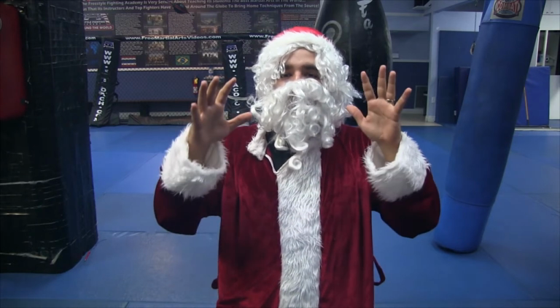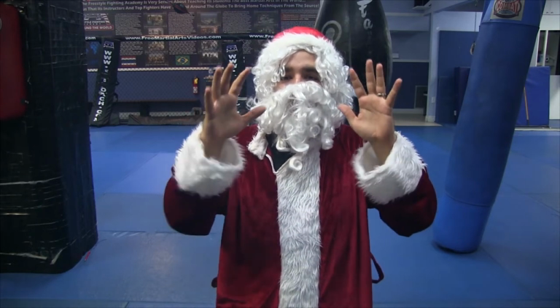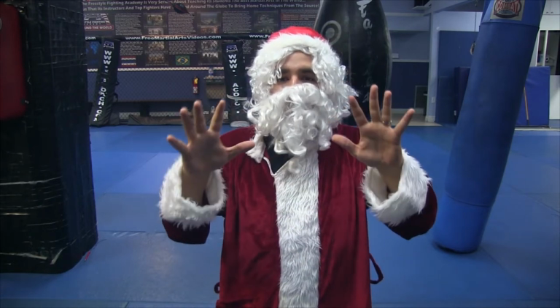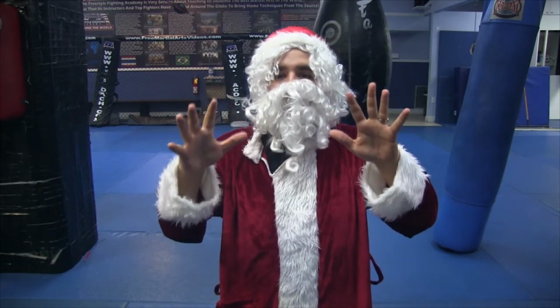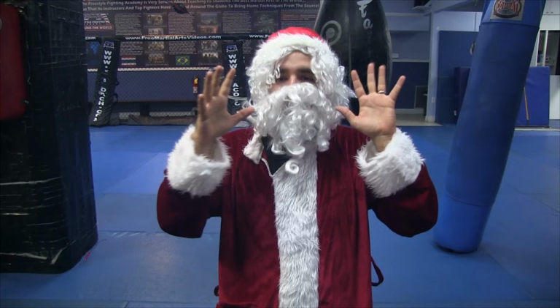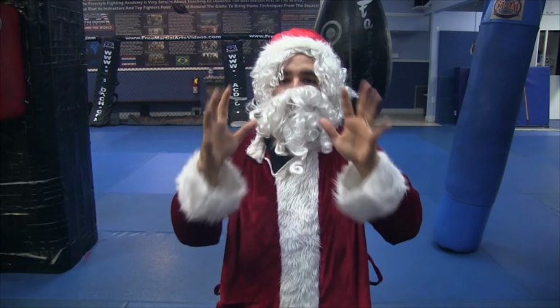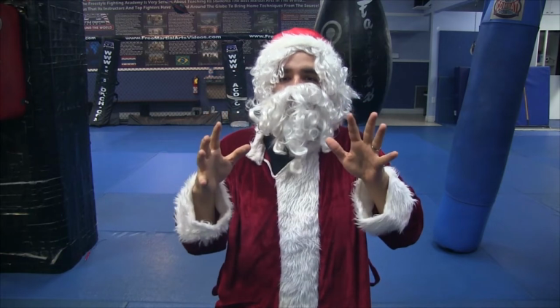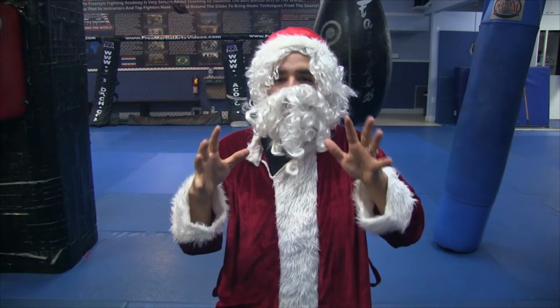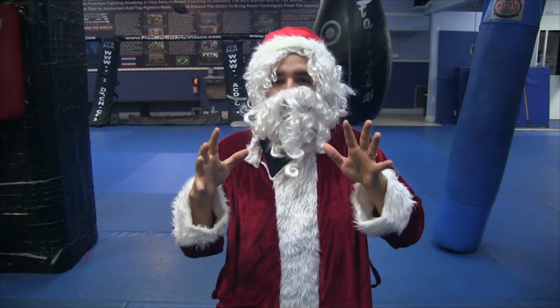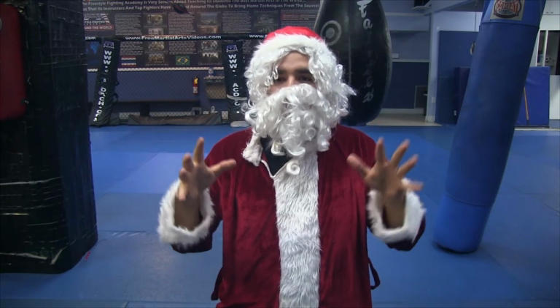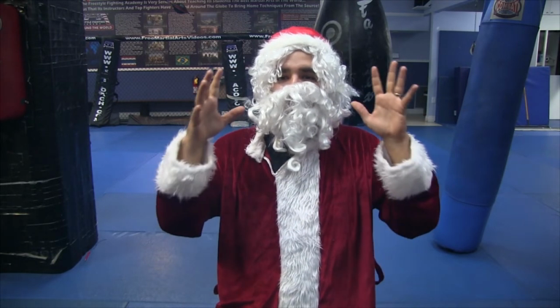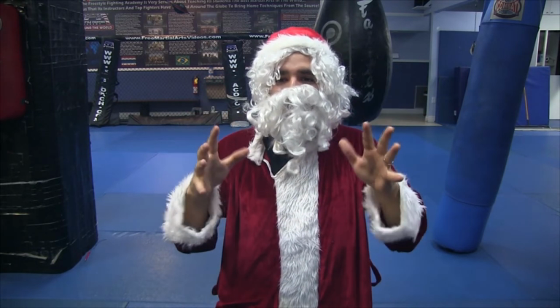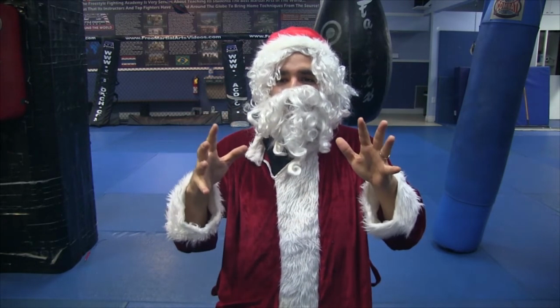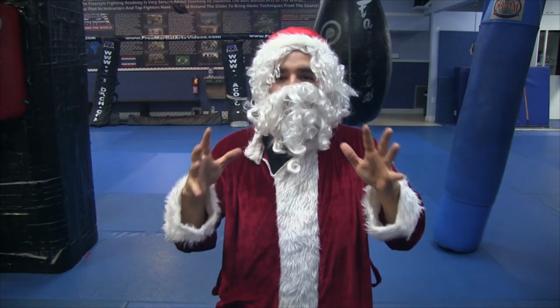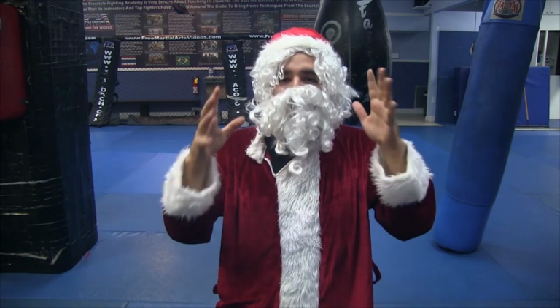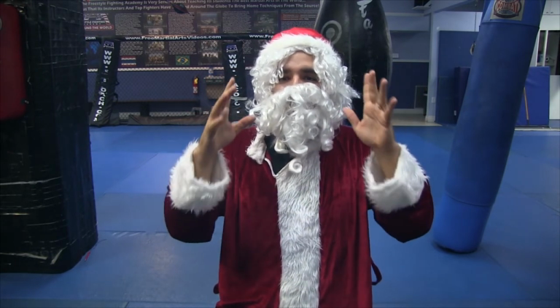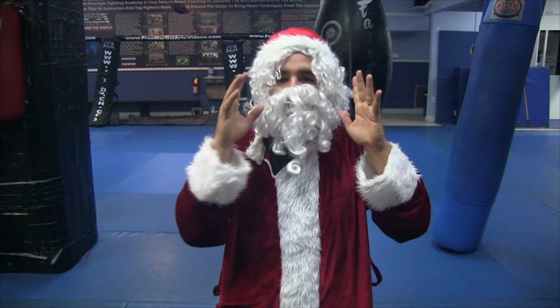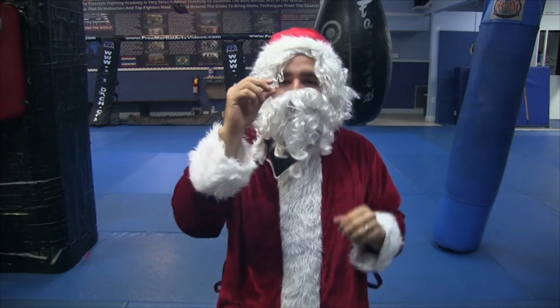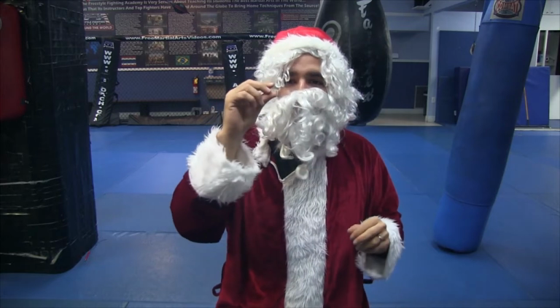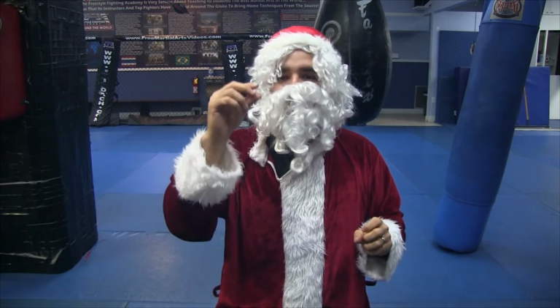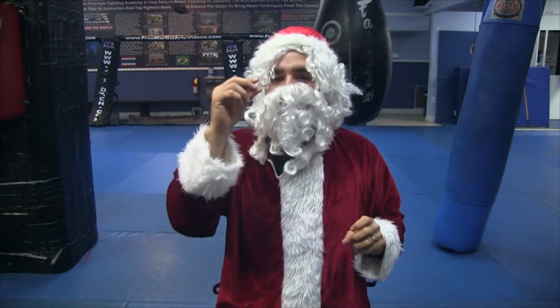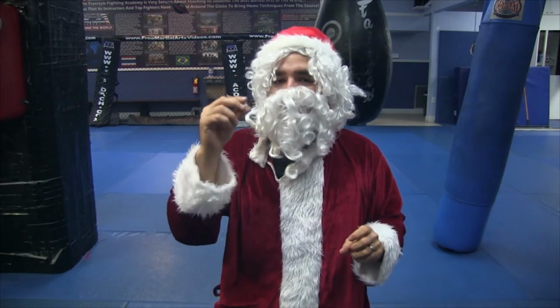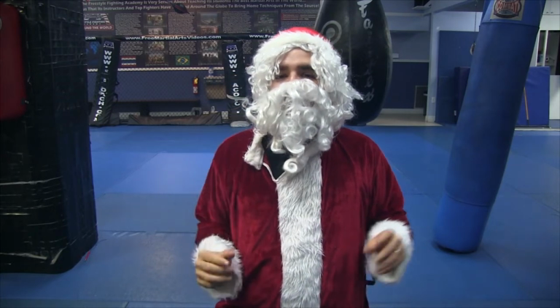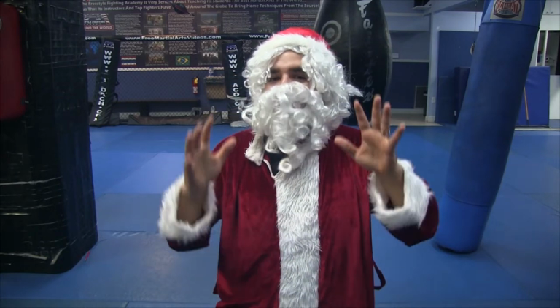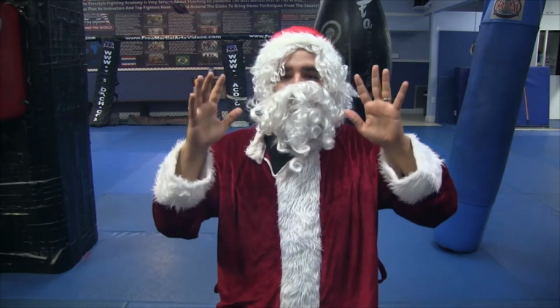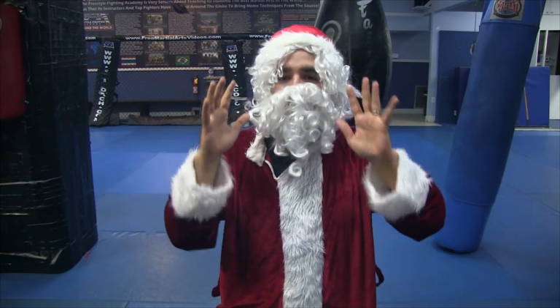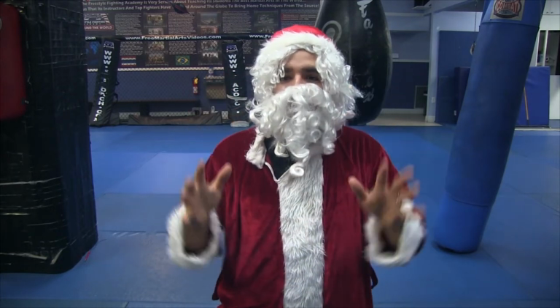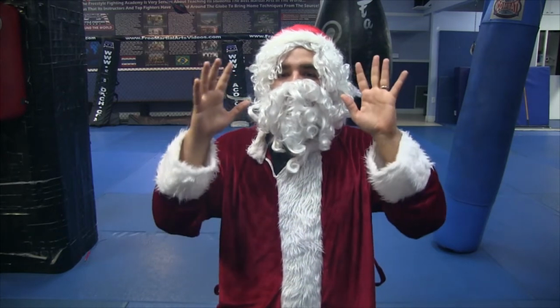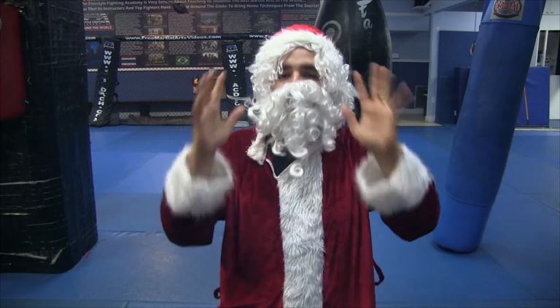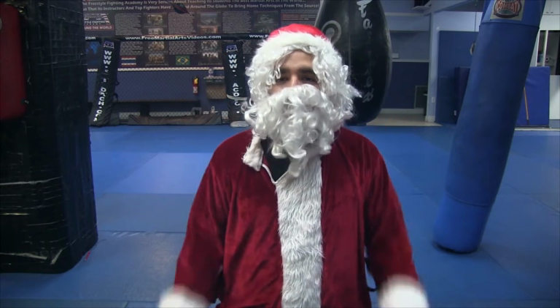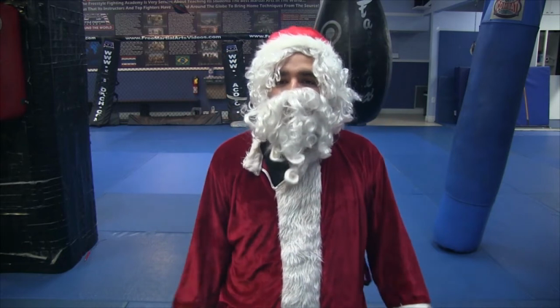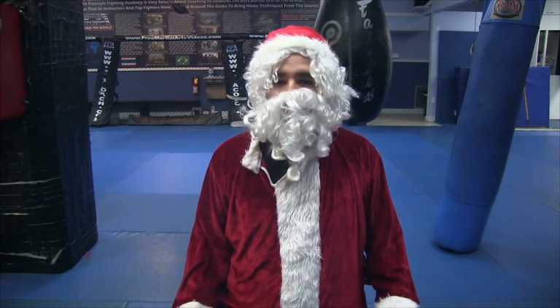Now, stop right there. I know you think you know how to do a rear naked choke — you've seen it on TV — but Santa's going to show you some little details from the North Pole that are going to make your rear naked choke 1,000 times more effective.